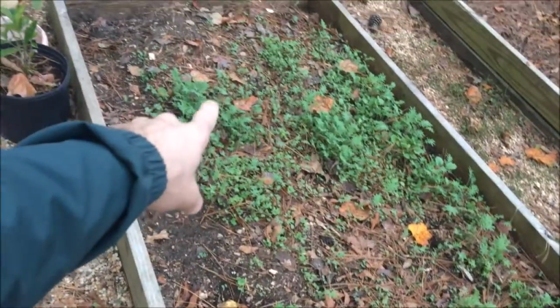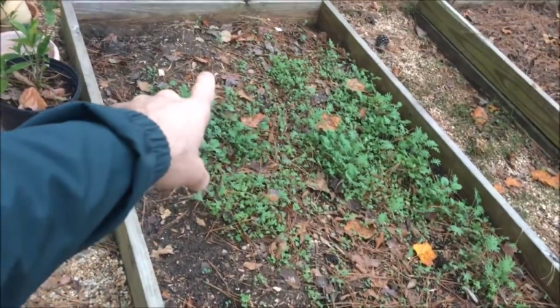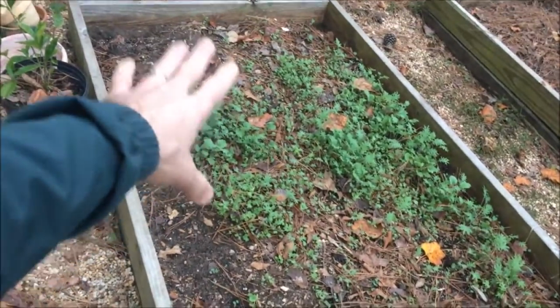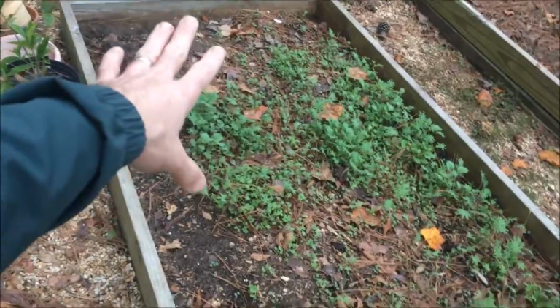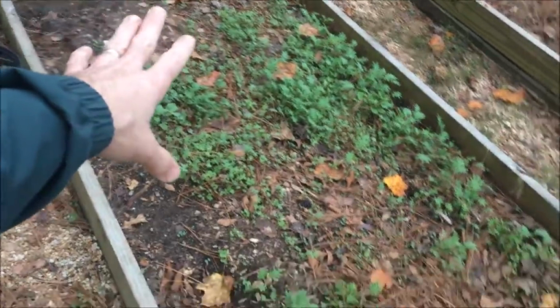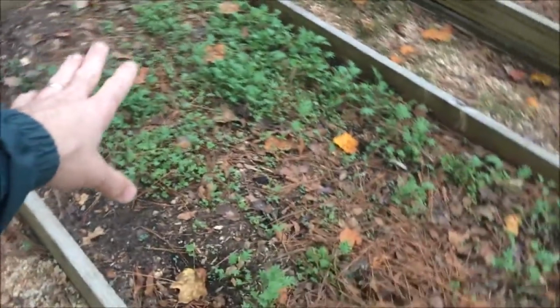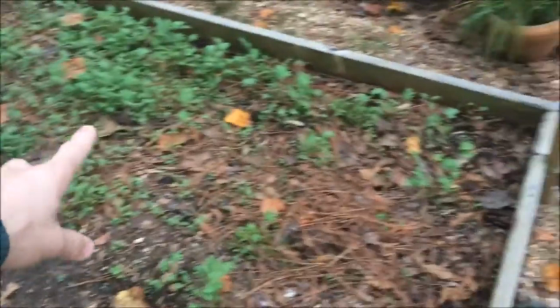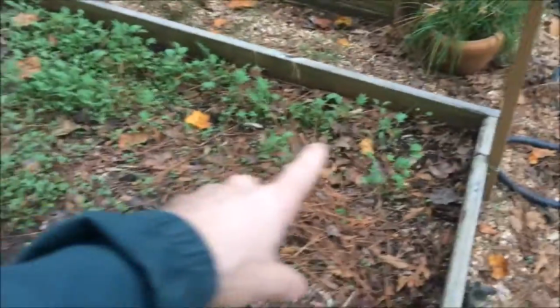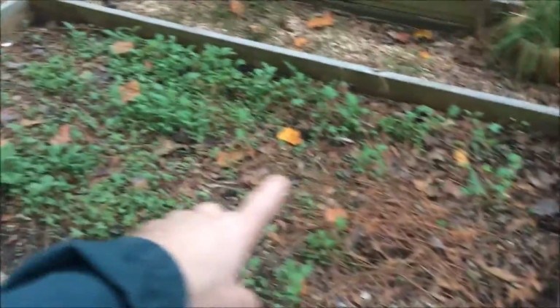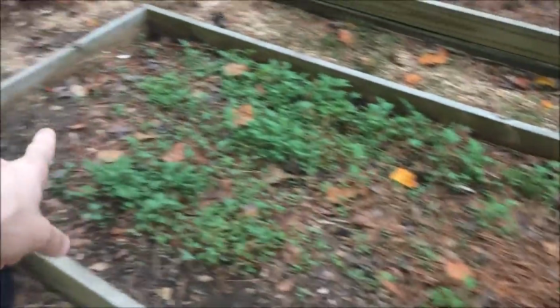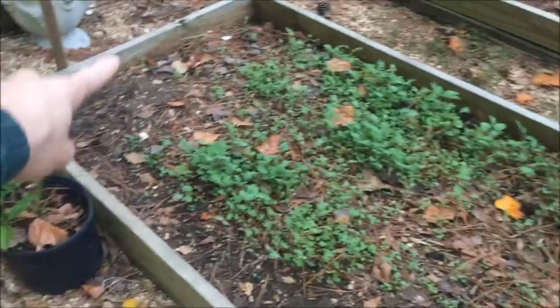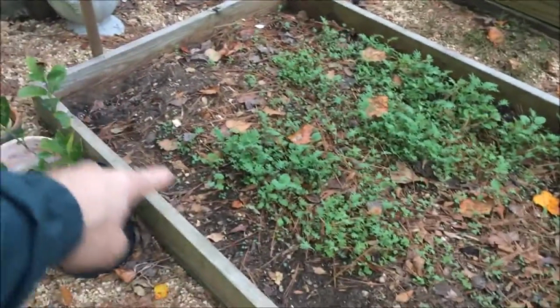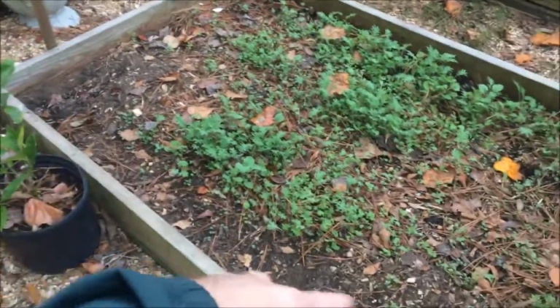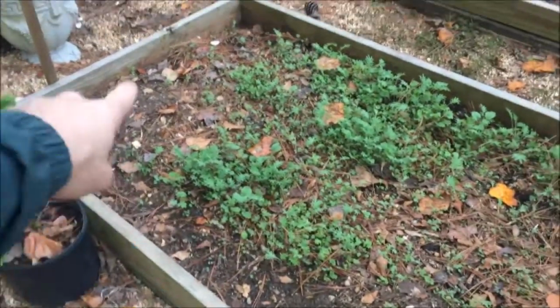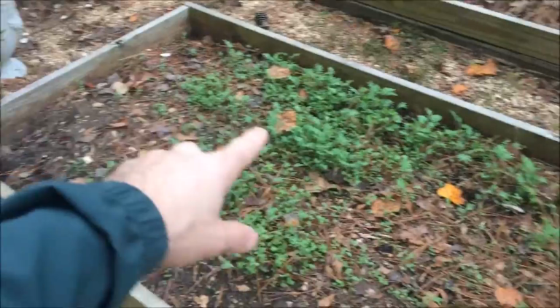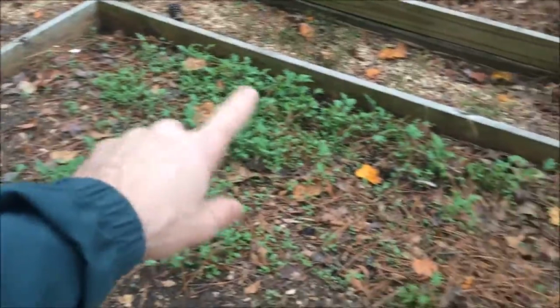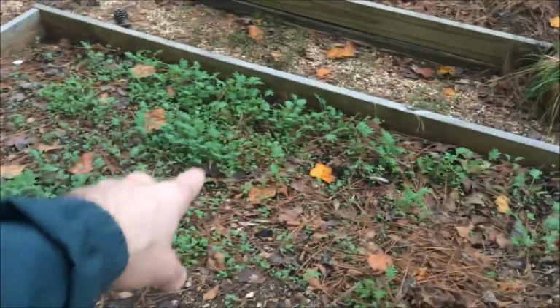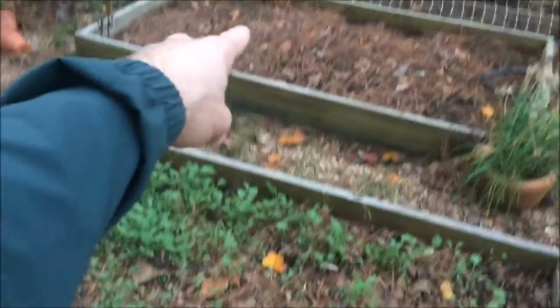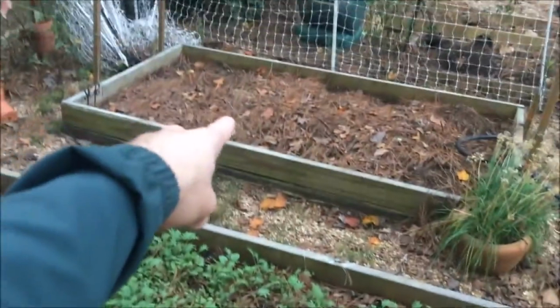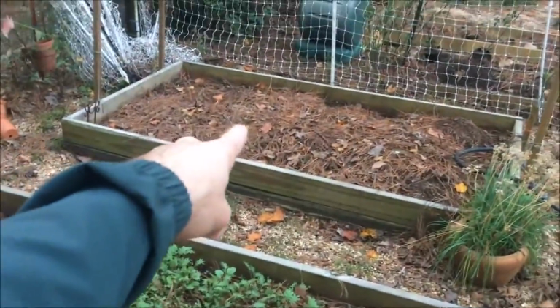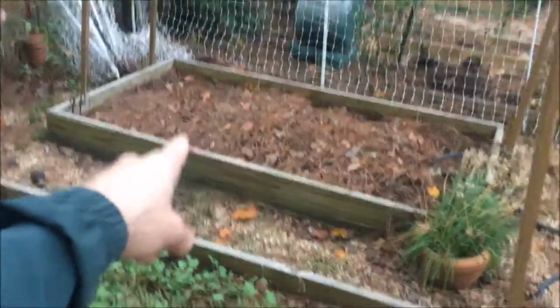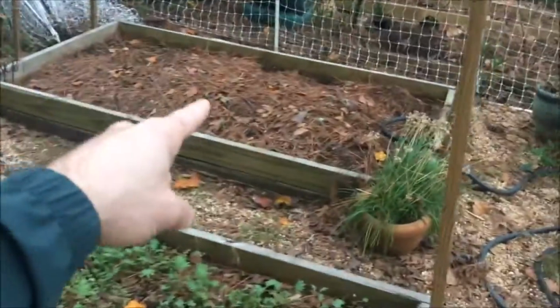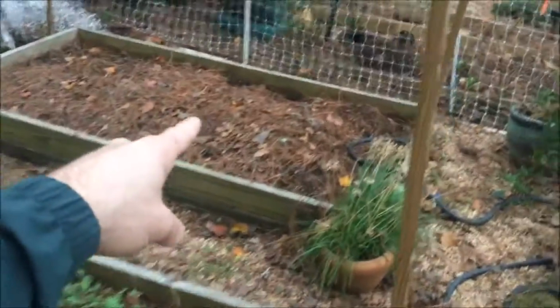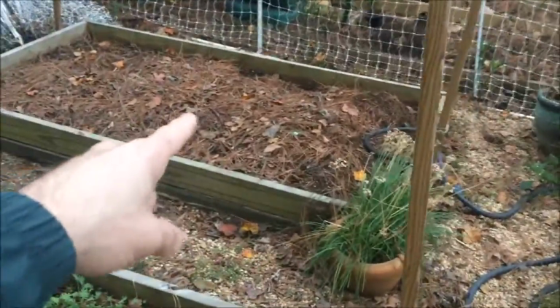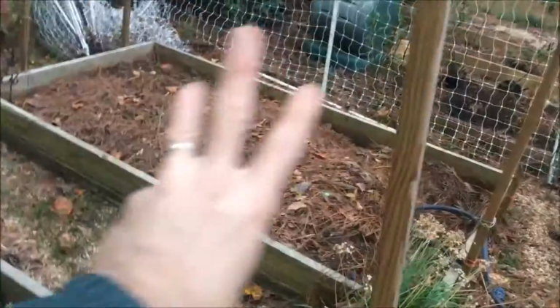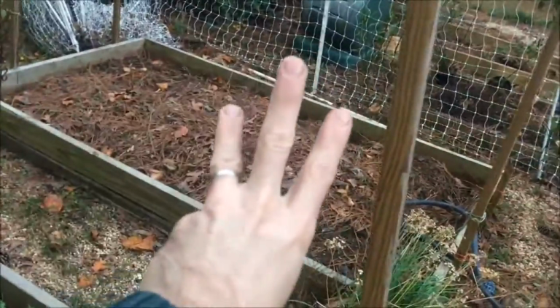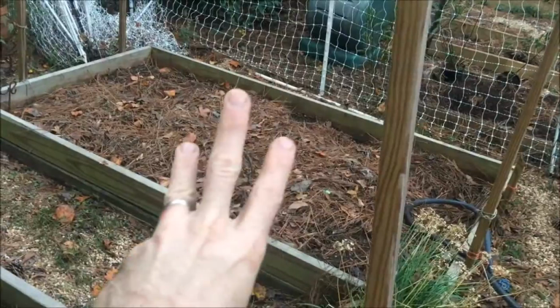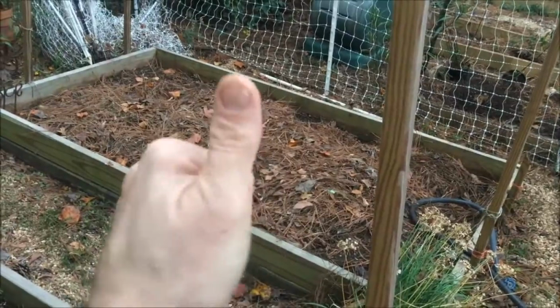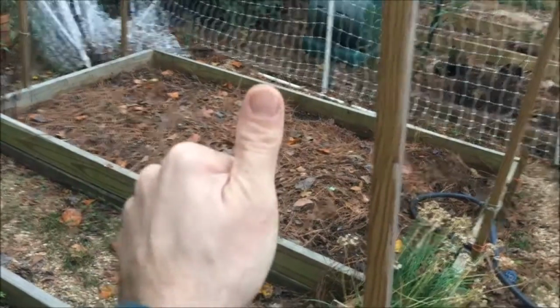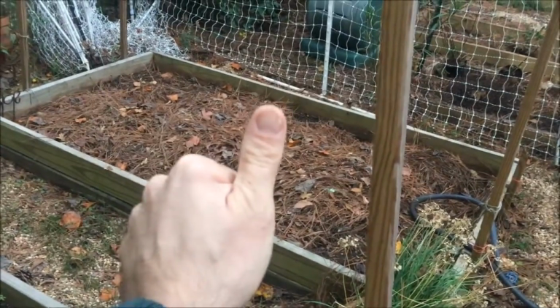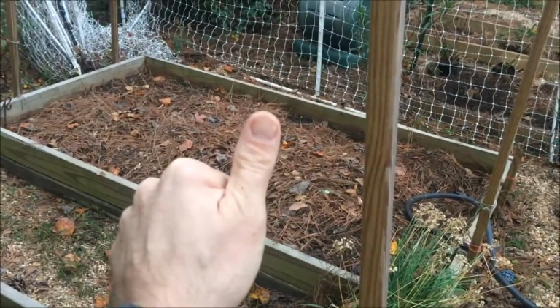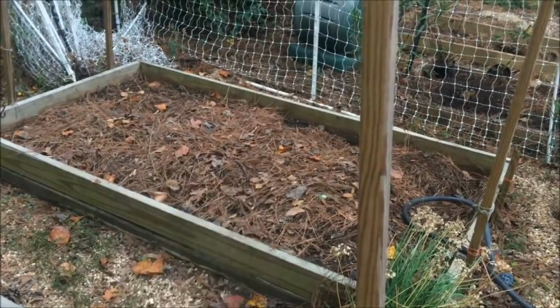This is my red Russian kale — this stuff is the easiest thing in the world to grow, and you can see it's coming up. The chickens still got in here and dug a bunch of it up, but it's coming up. Now my sweet potatoes — I had three plants and we got a bunch of sweet potatoes off those three plants.